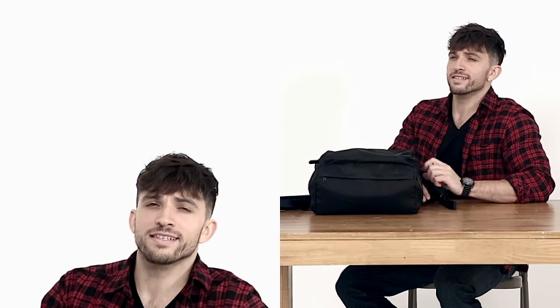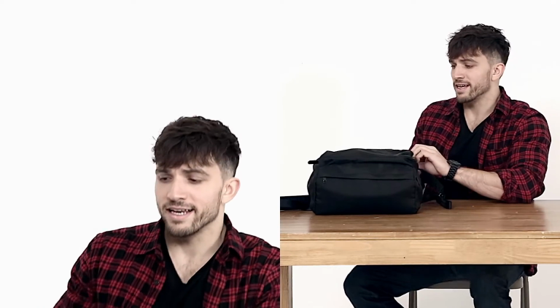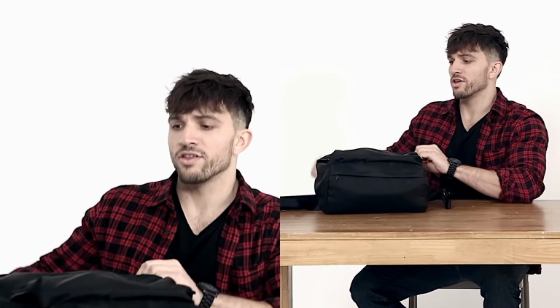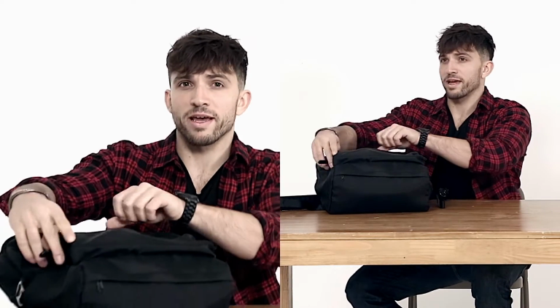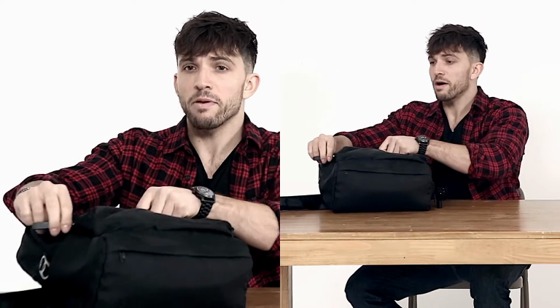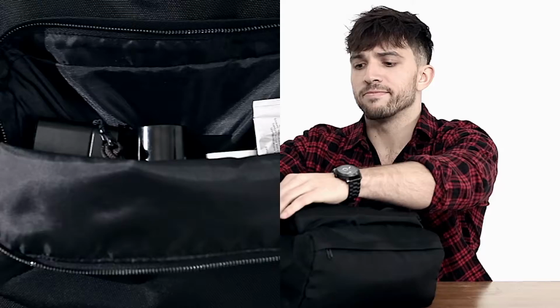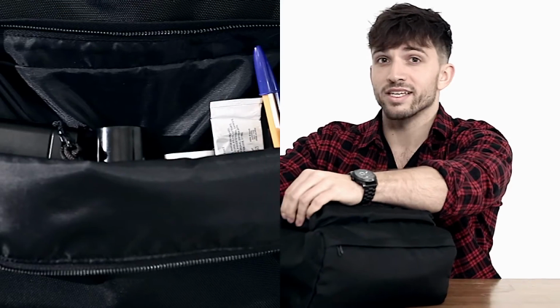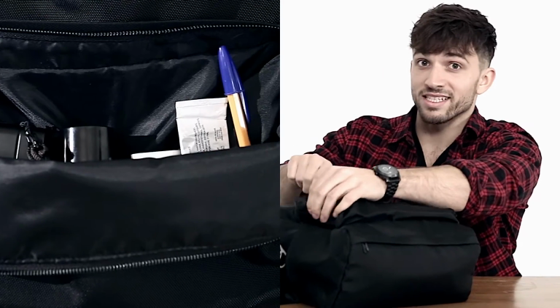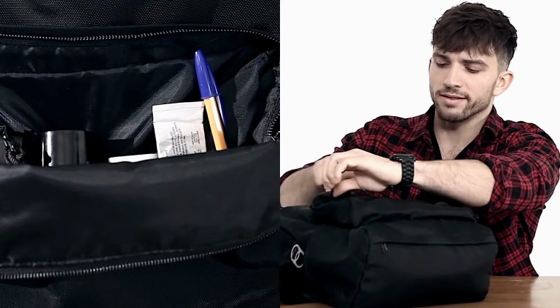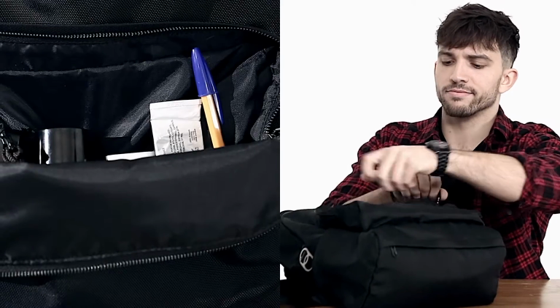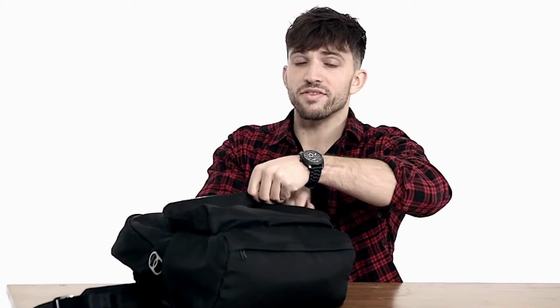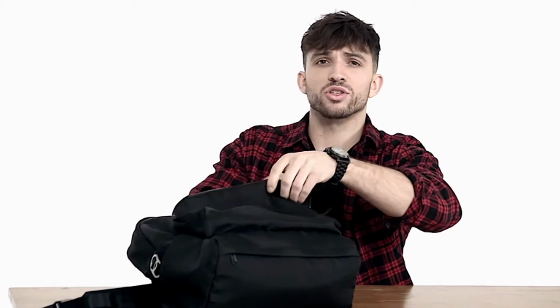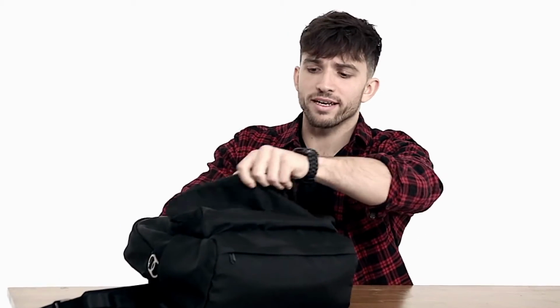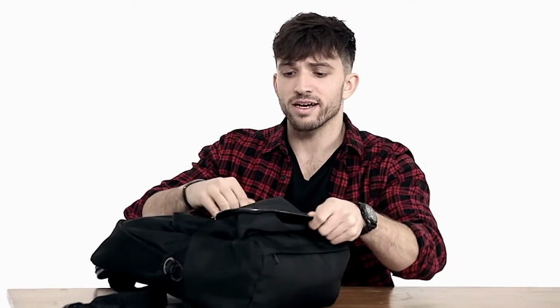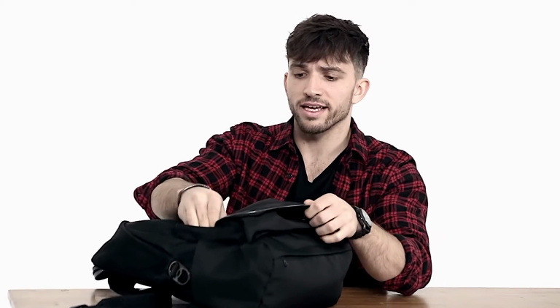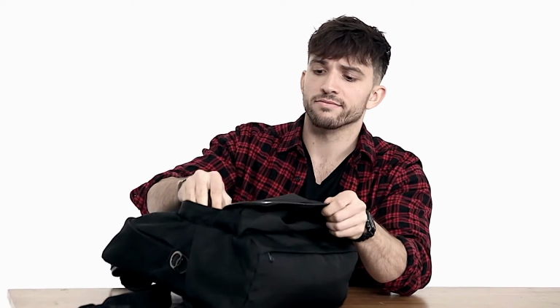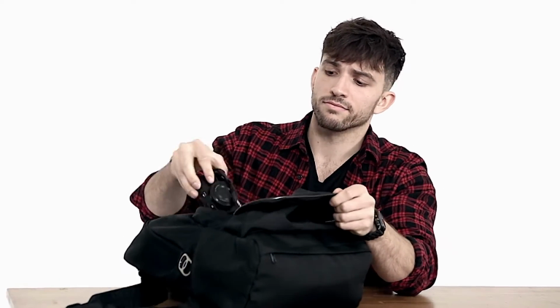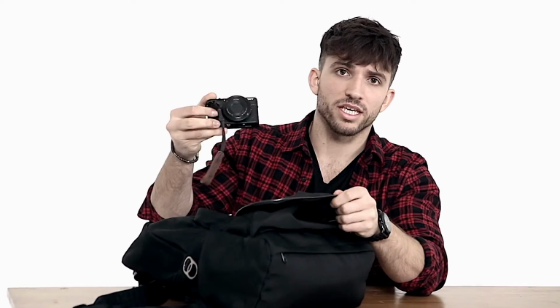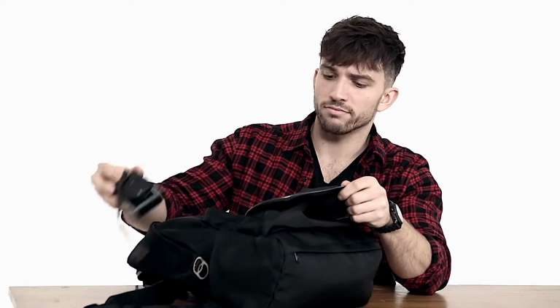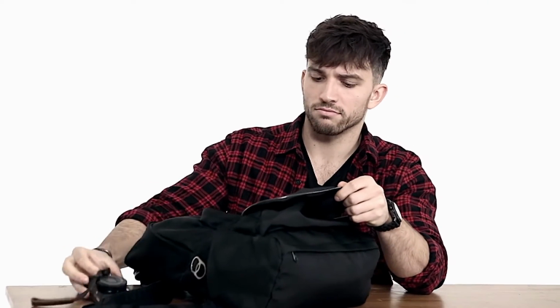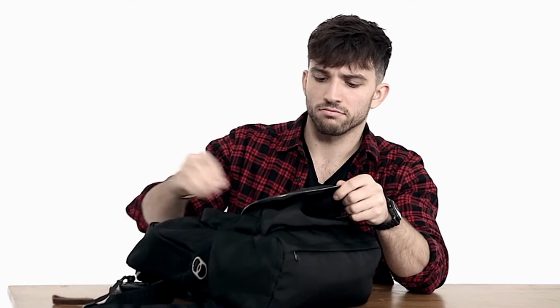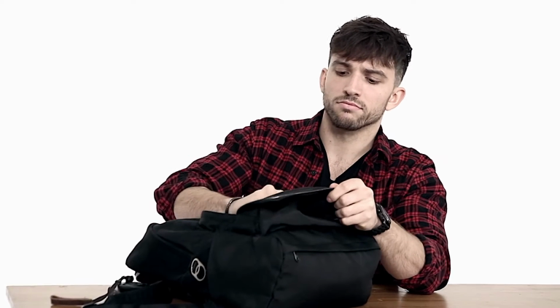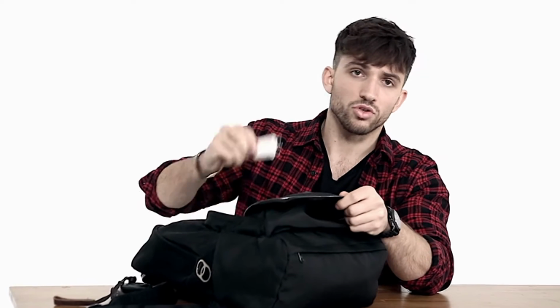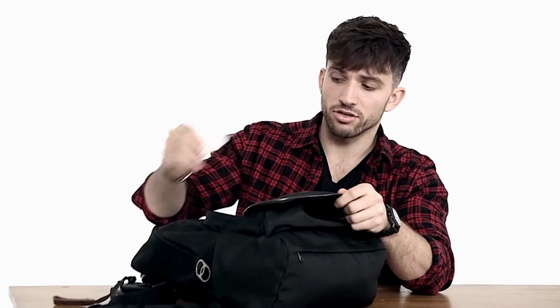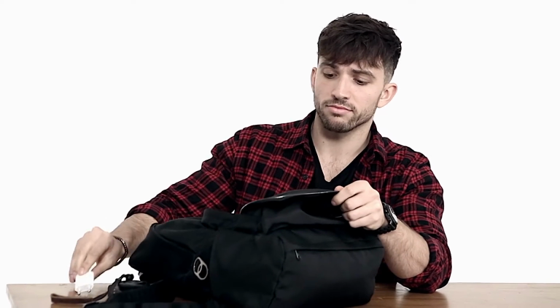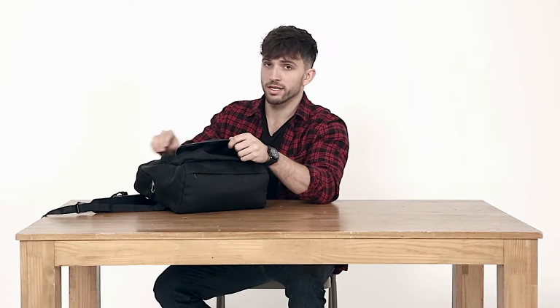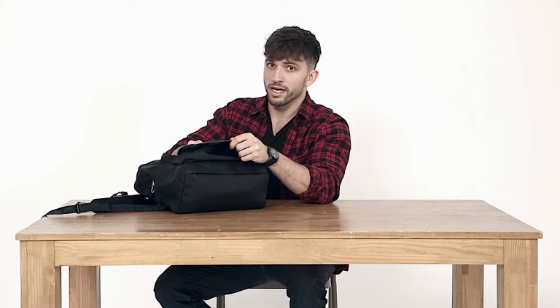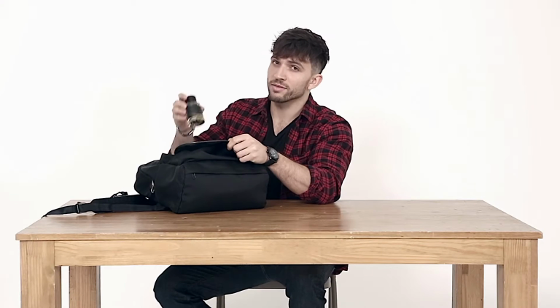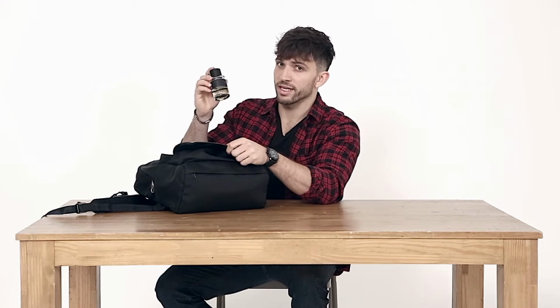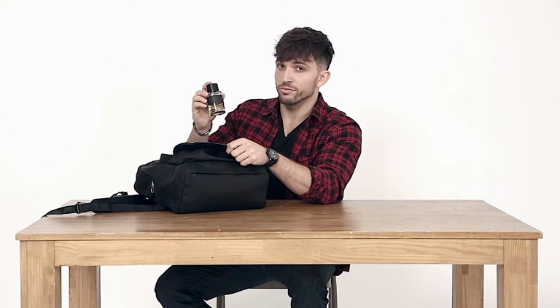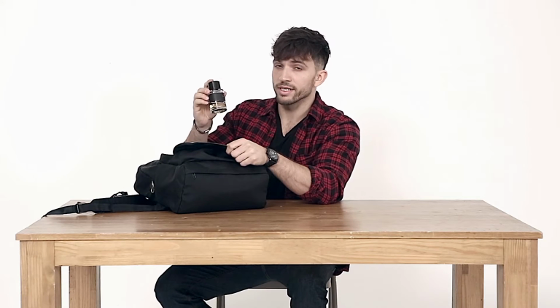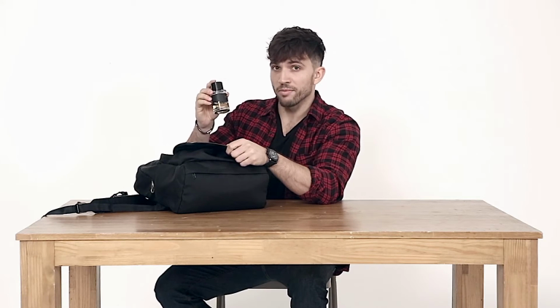Inside the Ultra Backpack's pocket there's an elastic band that helps secure items and devices — like the camera, the charger, and I like to put things like cologne in there too.